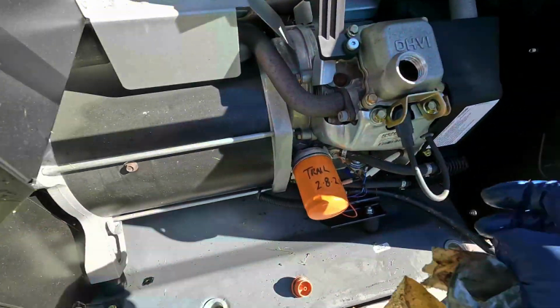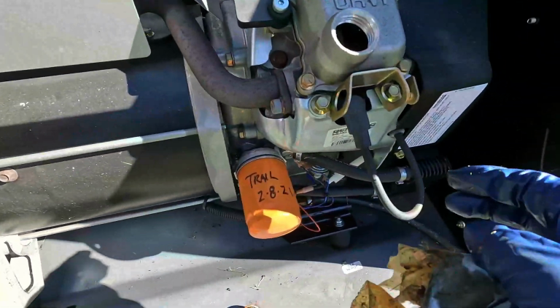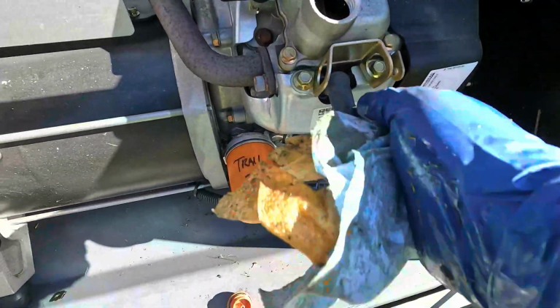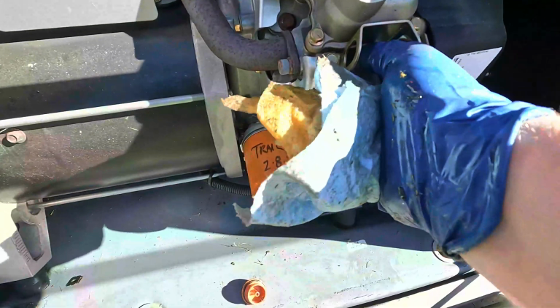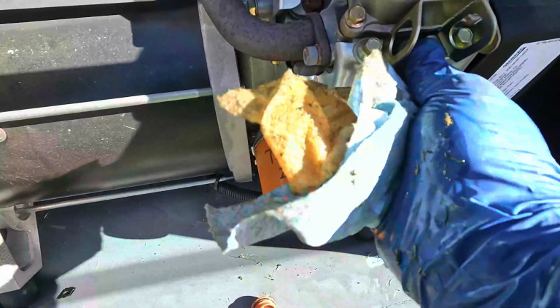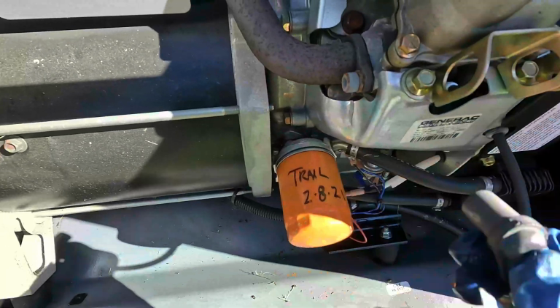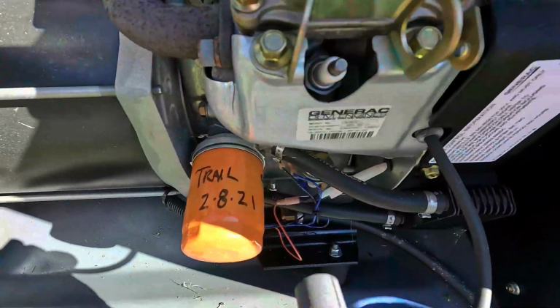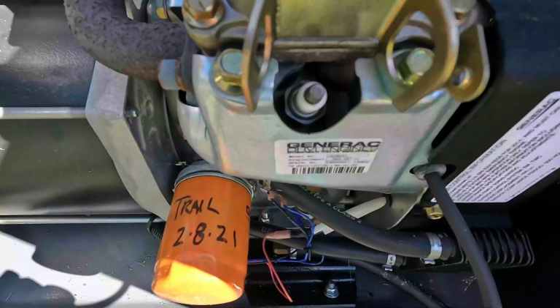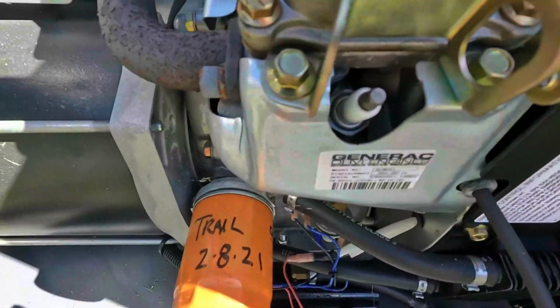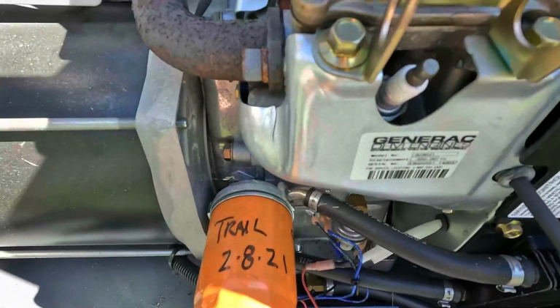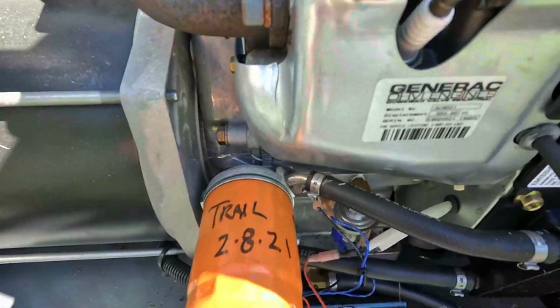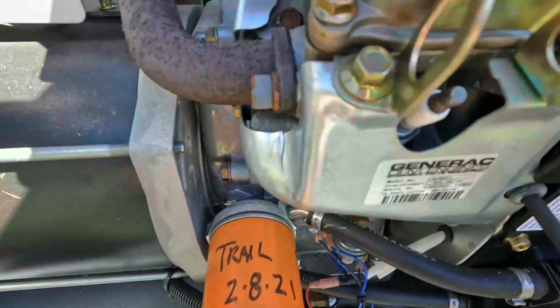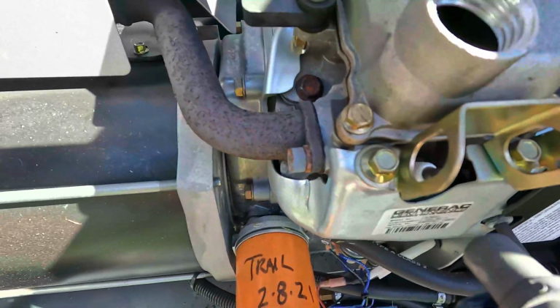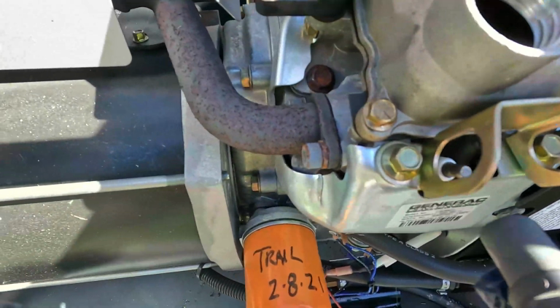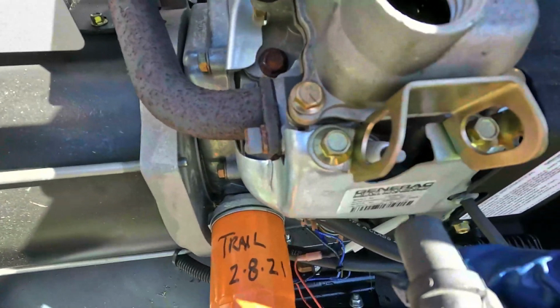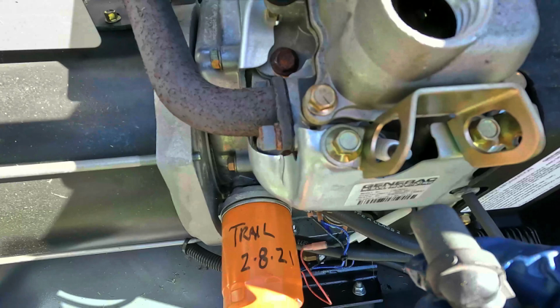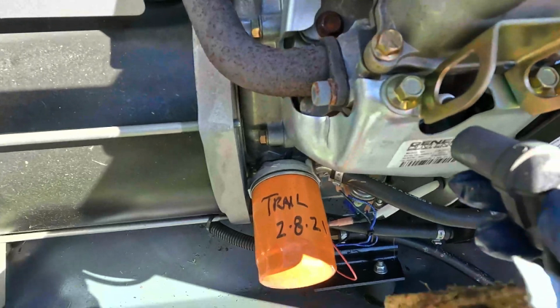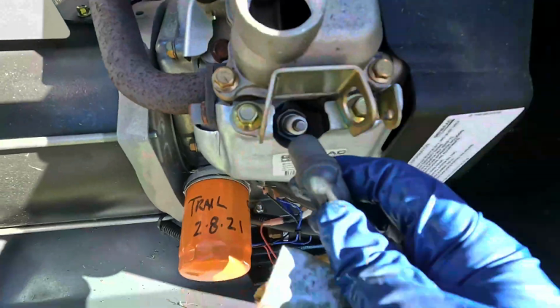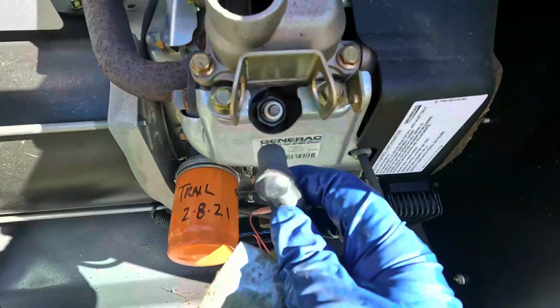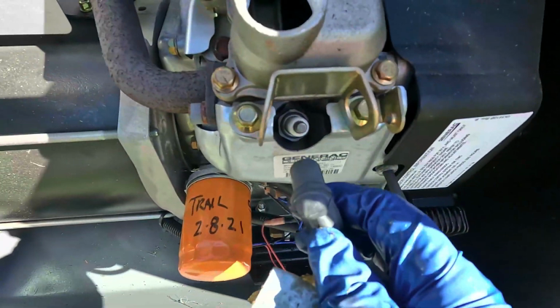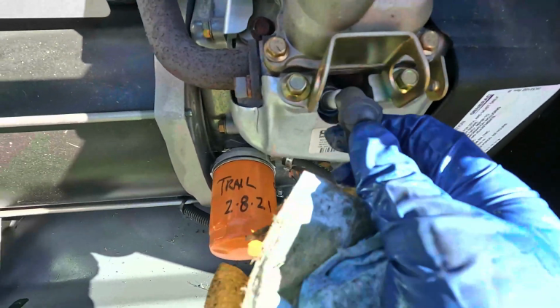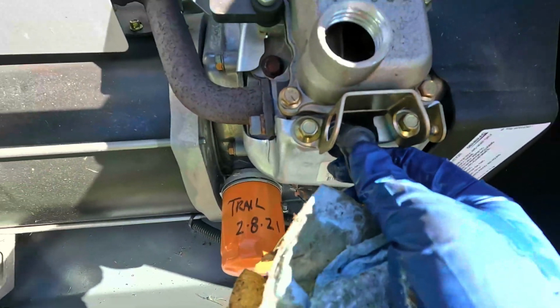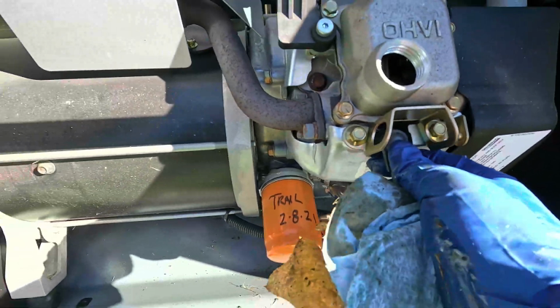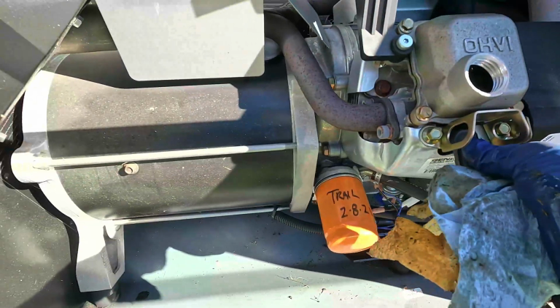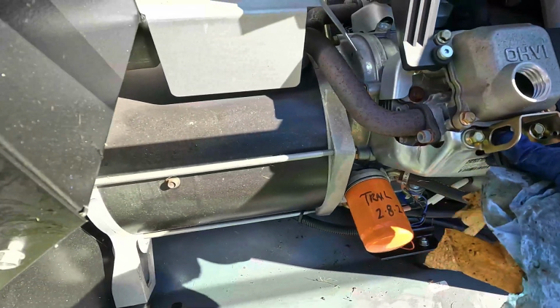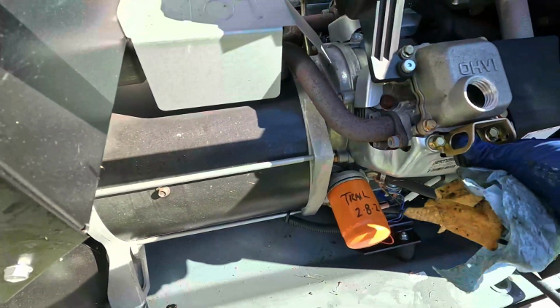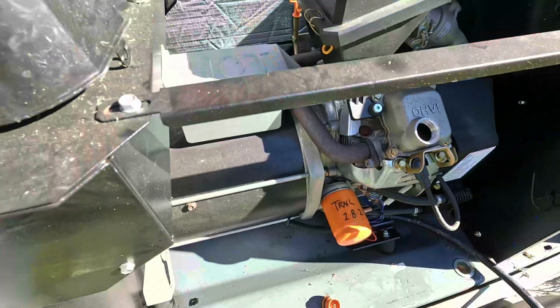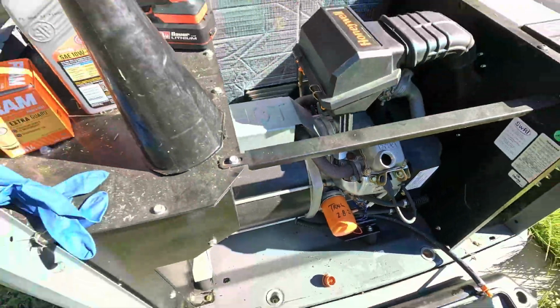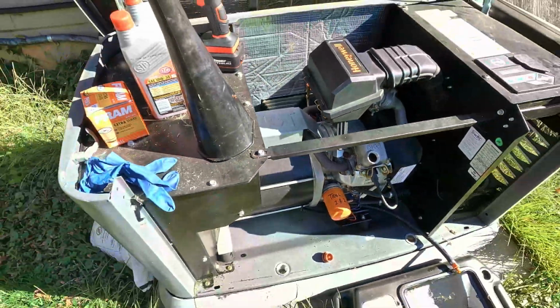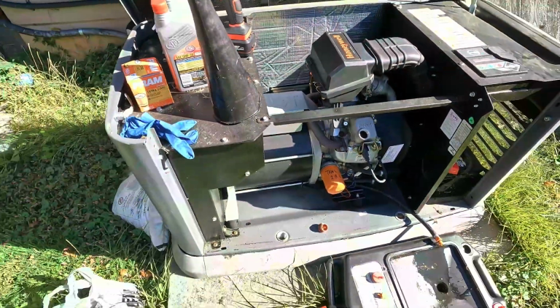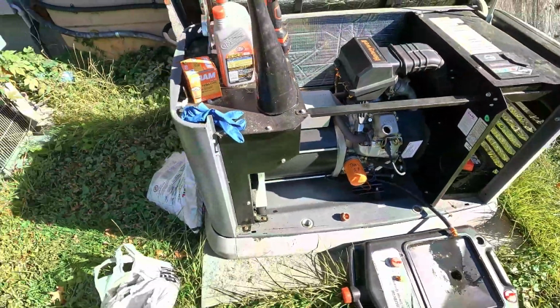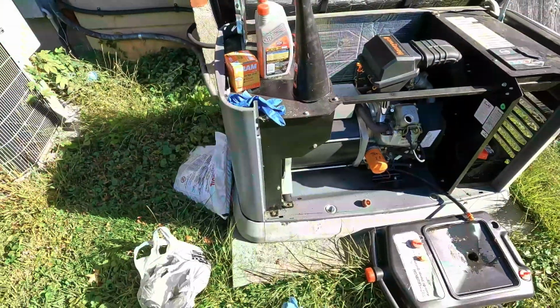I'm also going to check the condition of the spark plug. It seems to be okay — you can pull it out and check it as well. Mine seems fine. I know this hasn't run much, but winter's coming and I want to make sure my house is going to be powered.